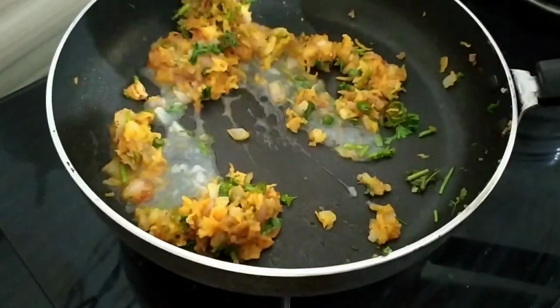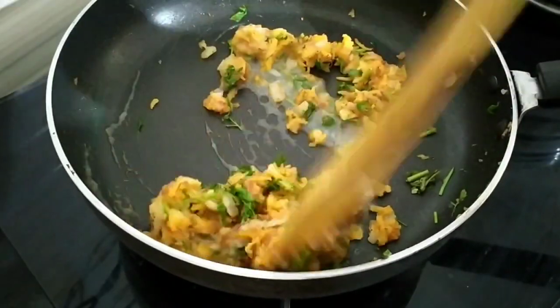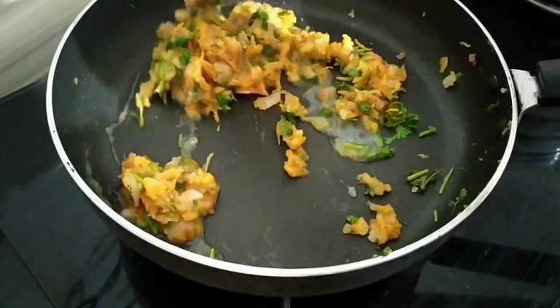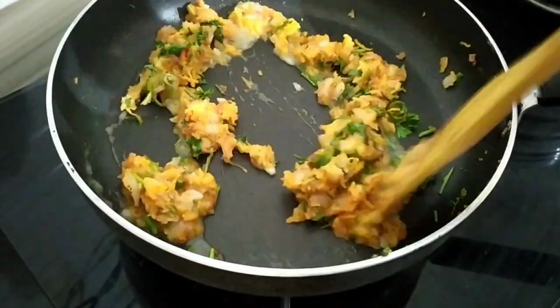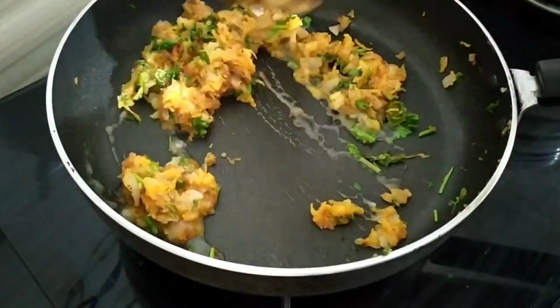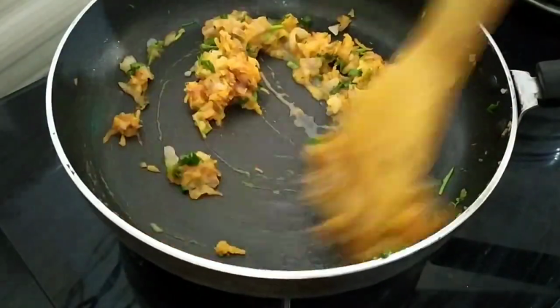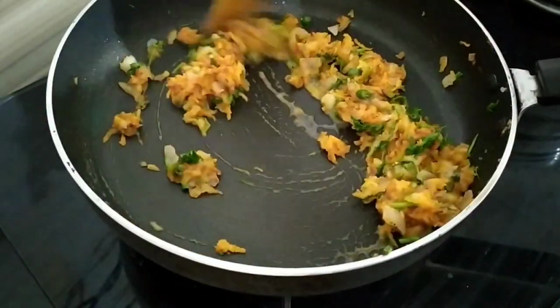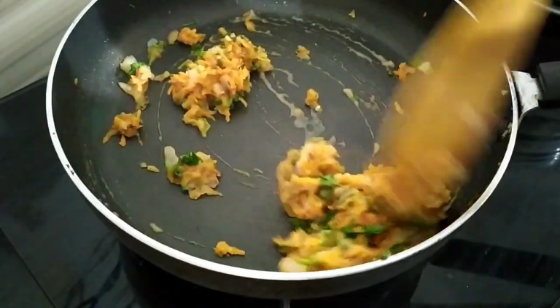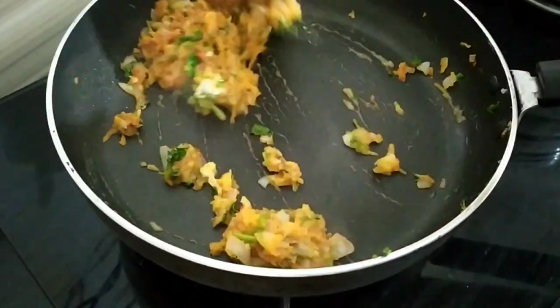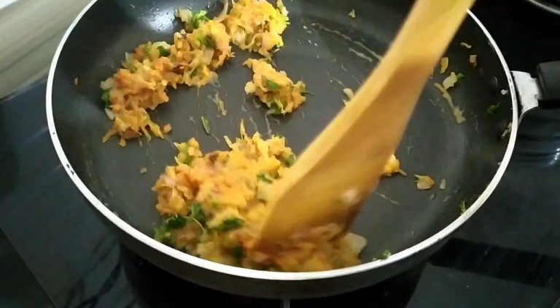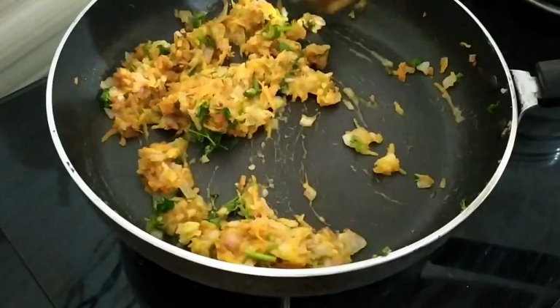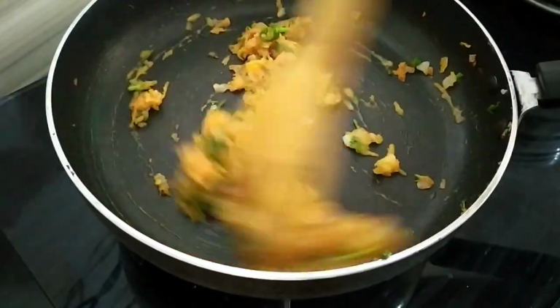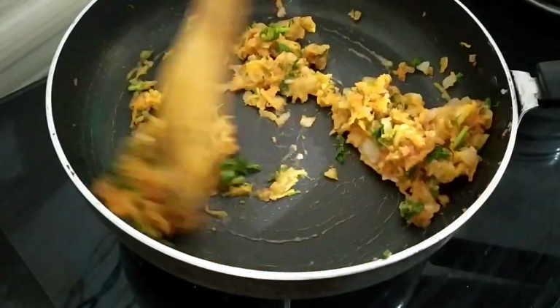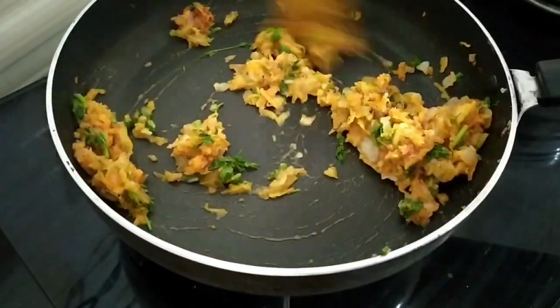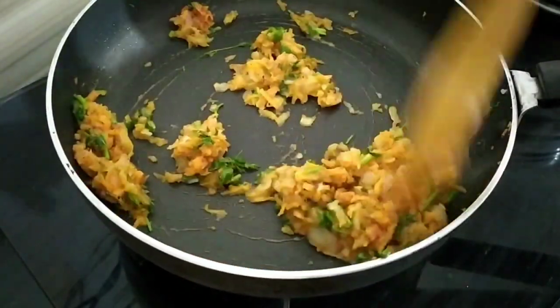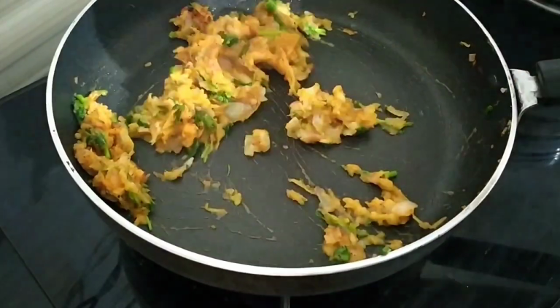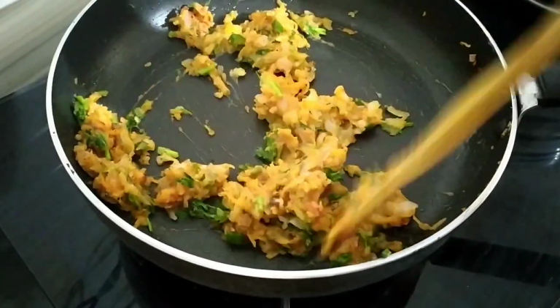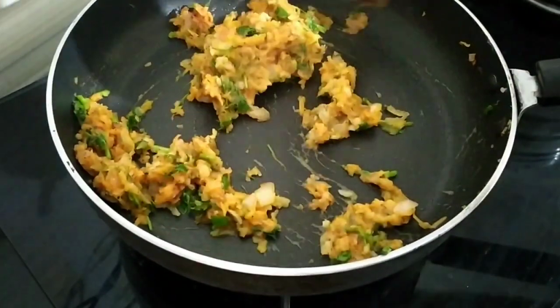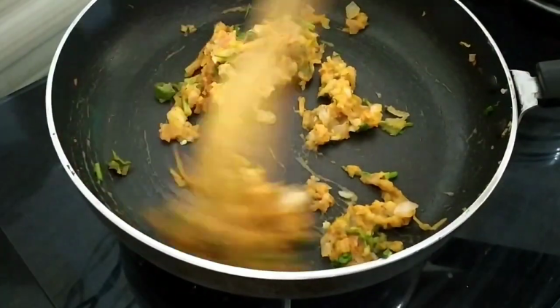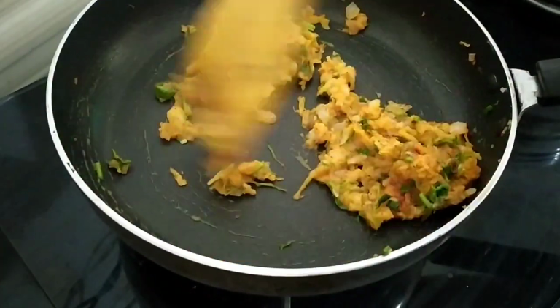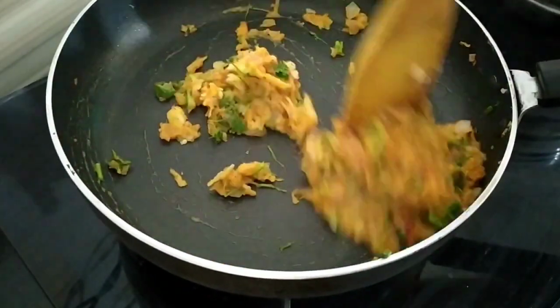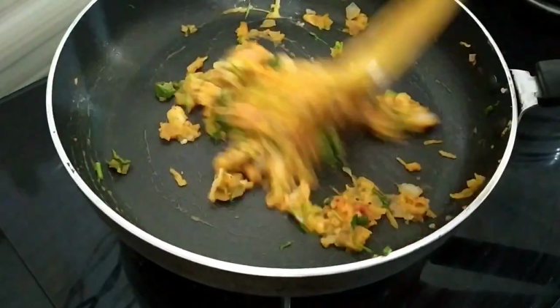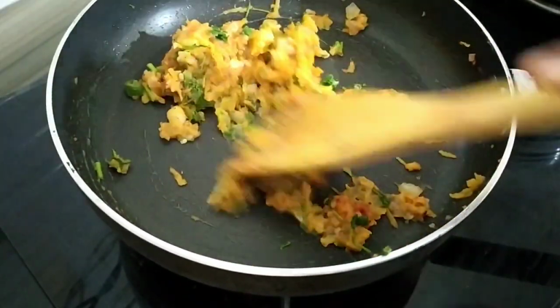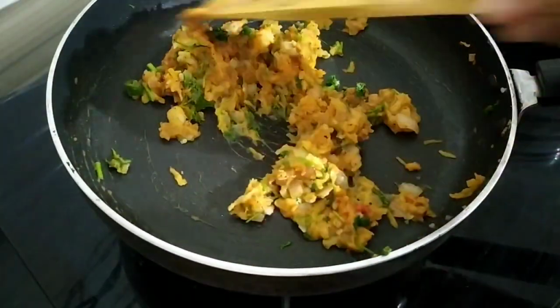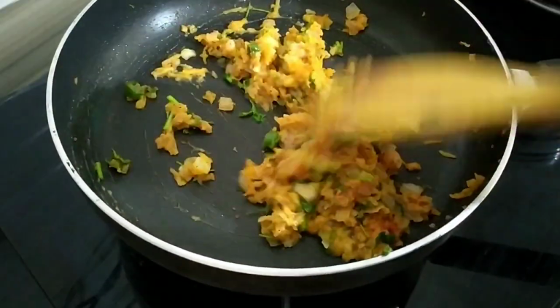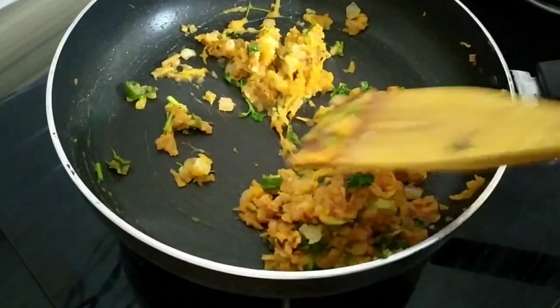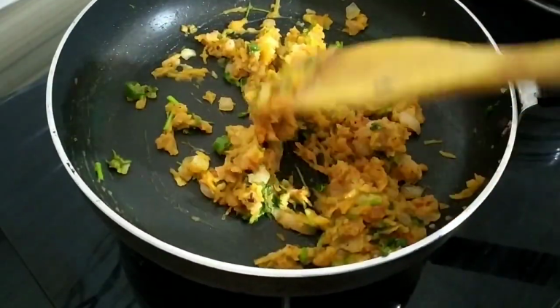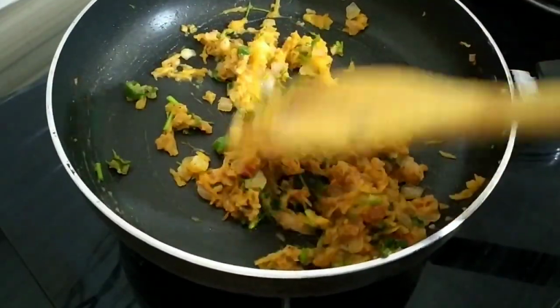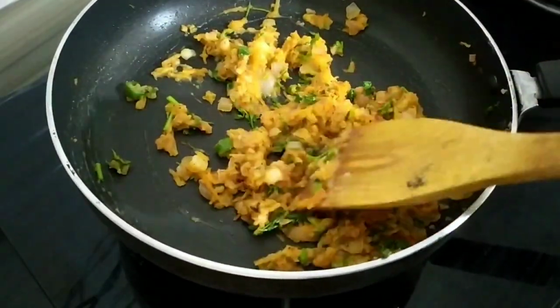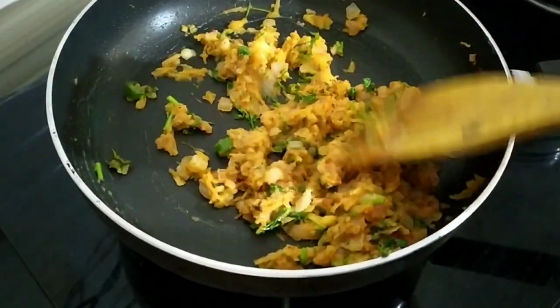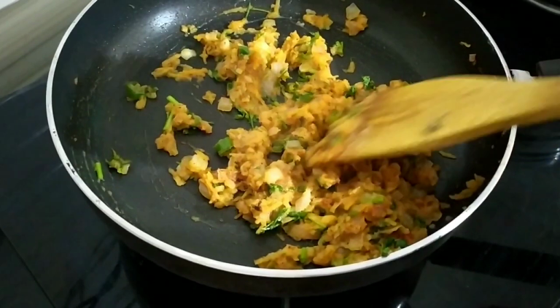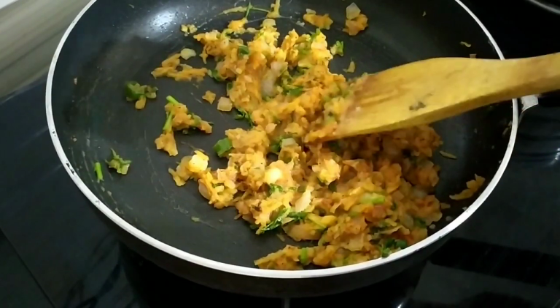Let's add three tablespoons of water, then add some 4 tablespoons of water.